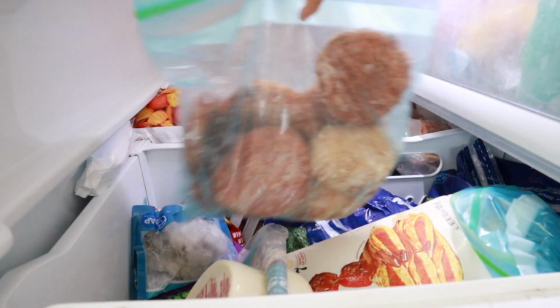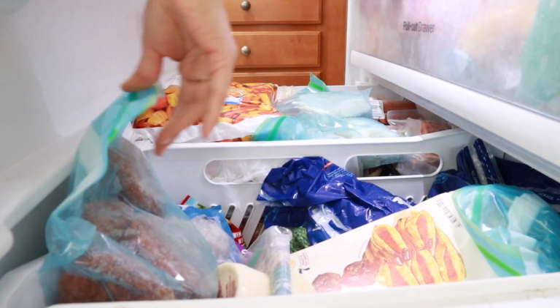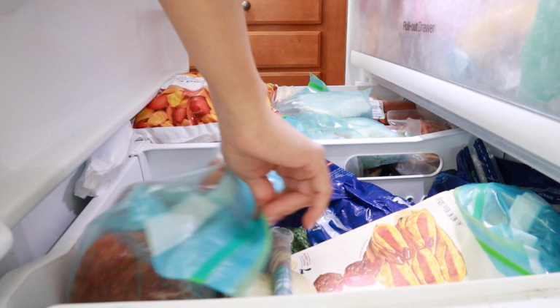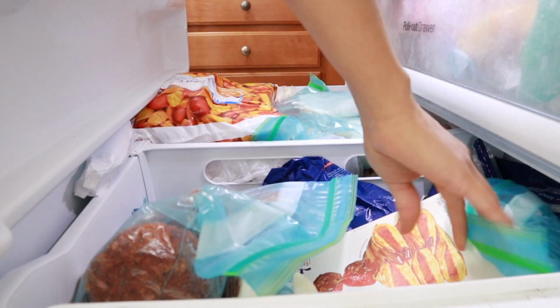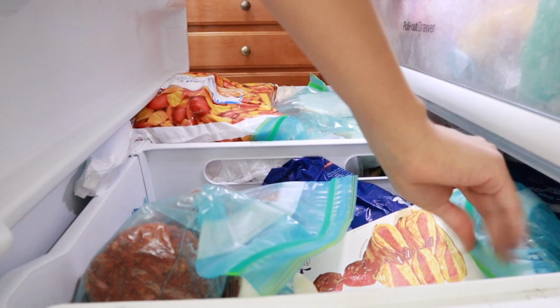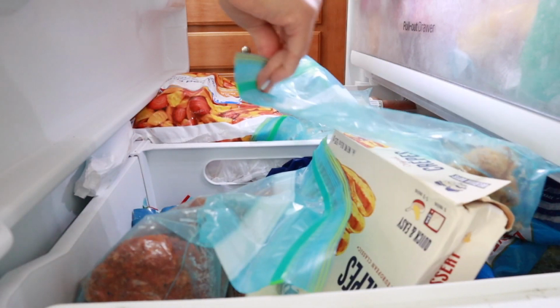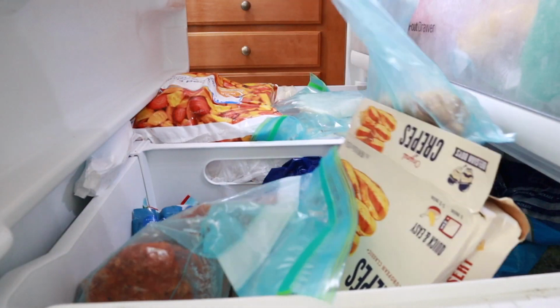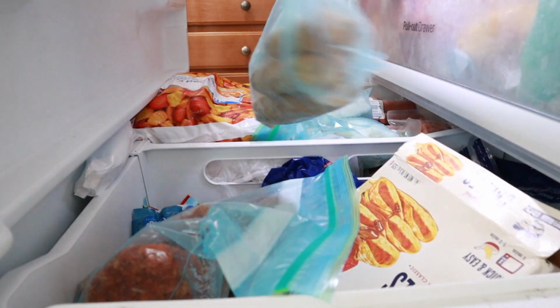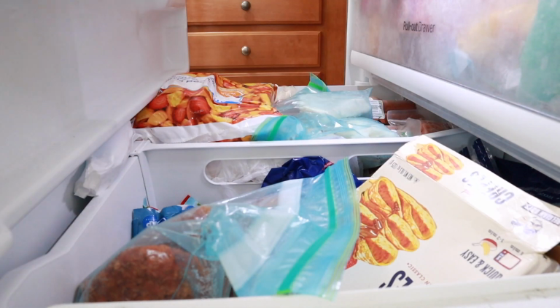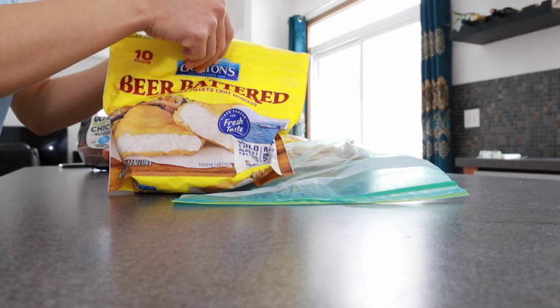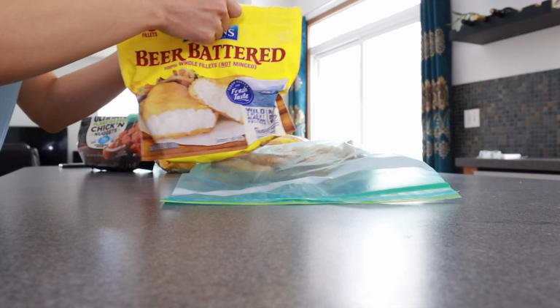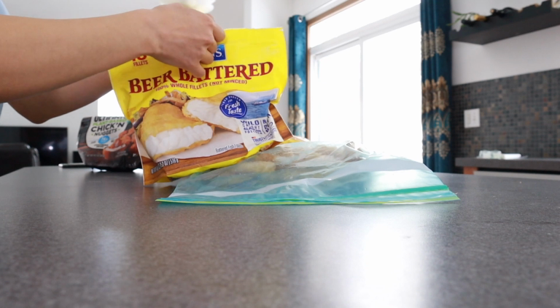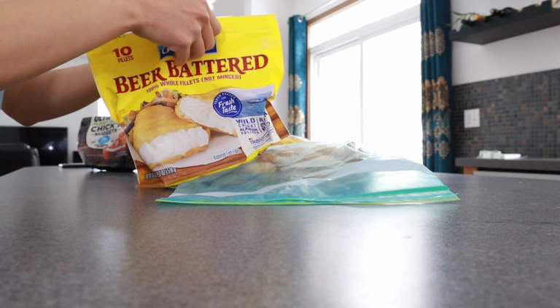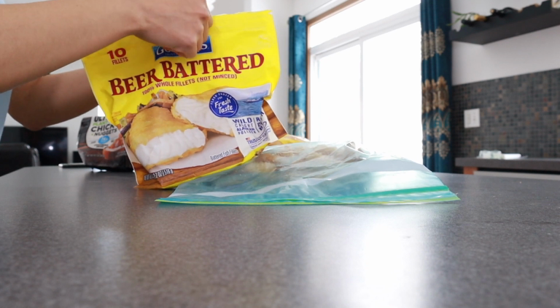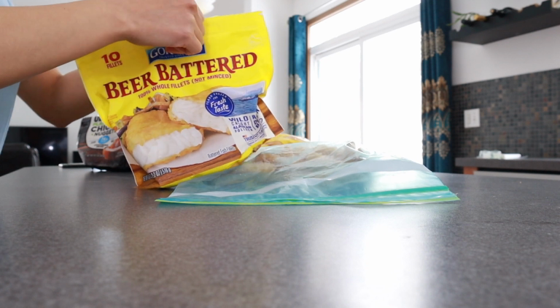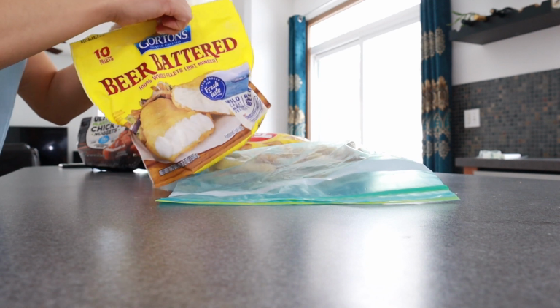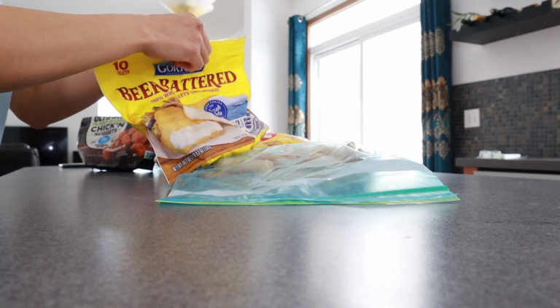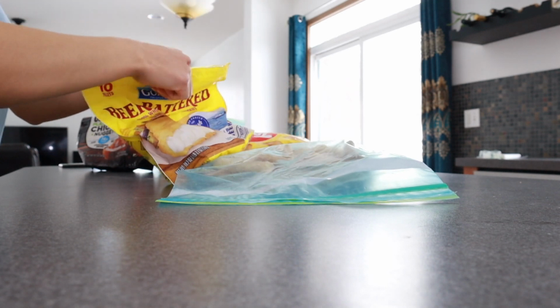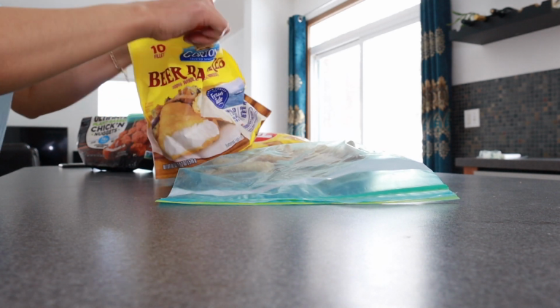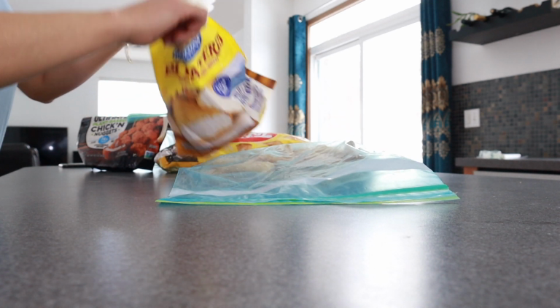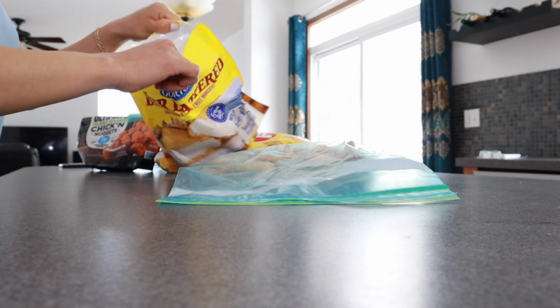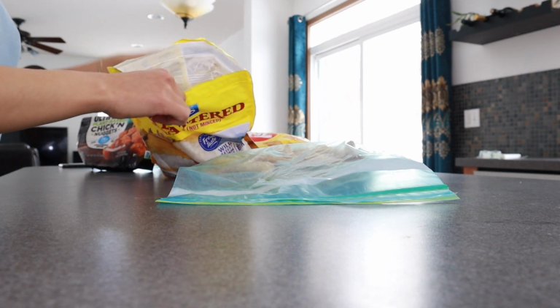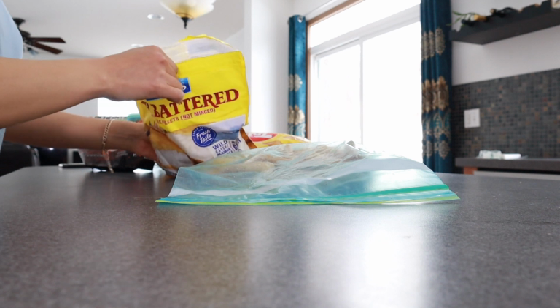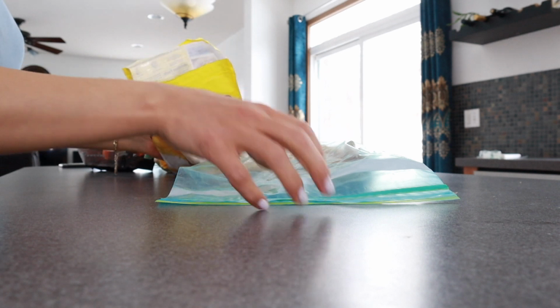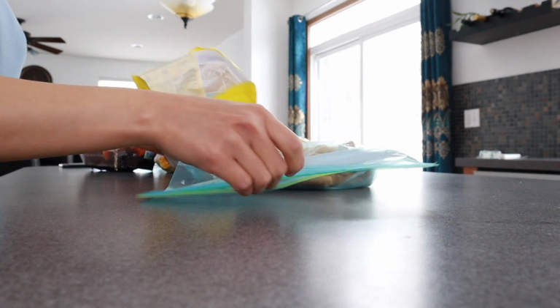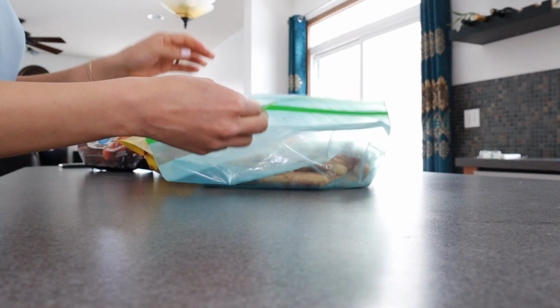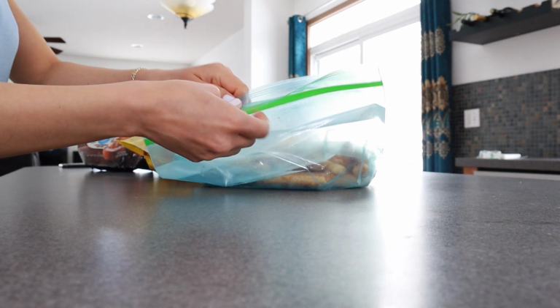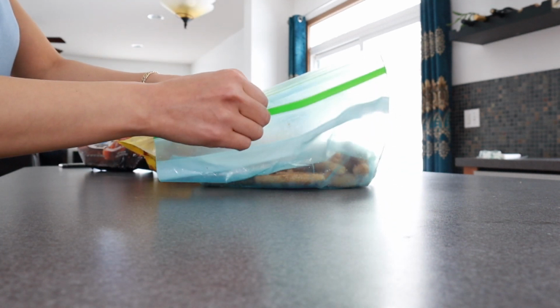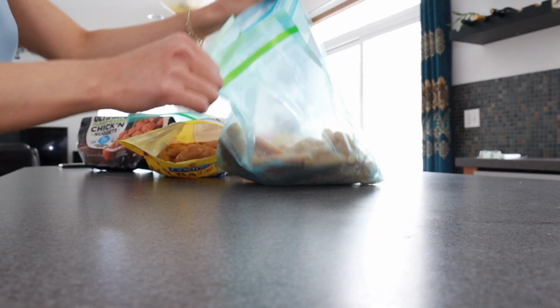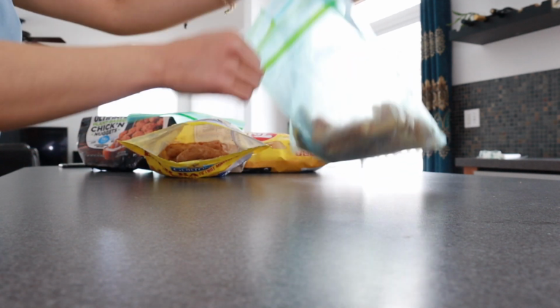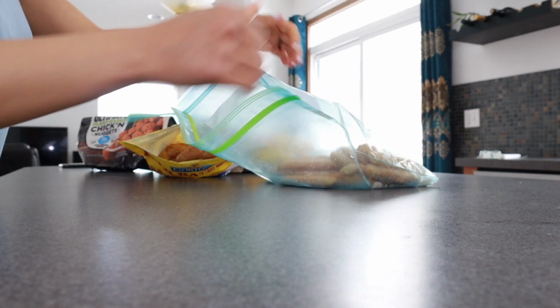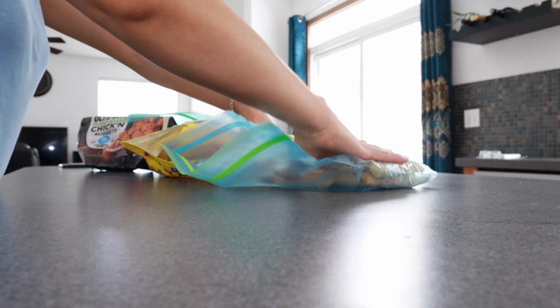I am going to take my own advice and work in sections. There are three sections in my freezer — a top section and a bottom section. The bottom section is broken down into two, so I am focusing on one of the two bottom sections first.